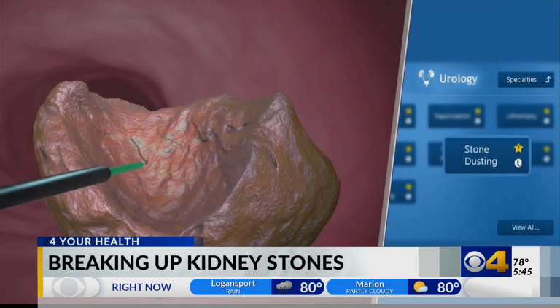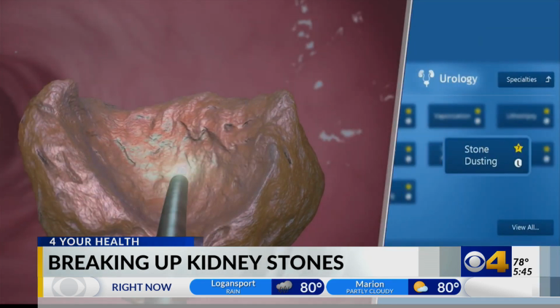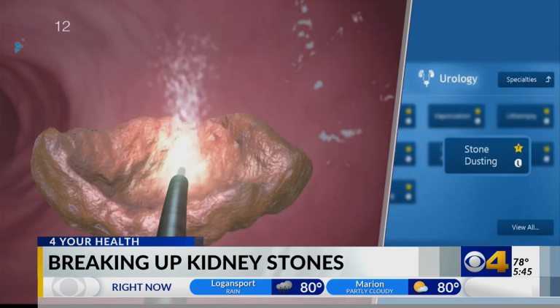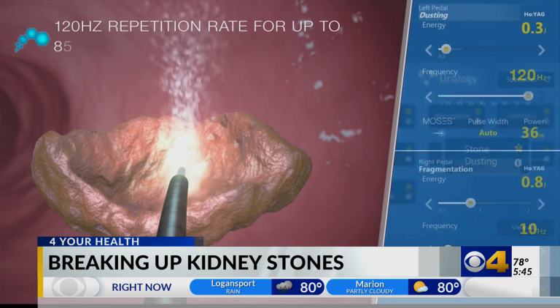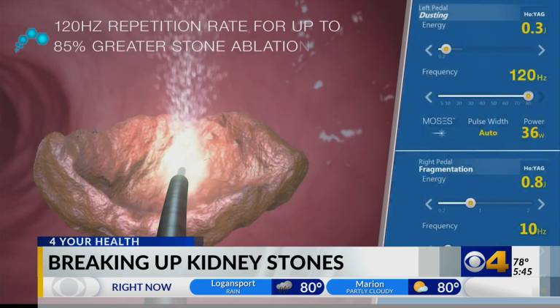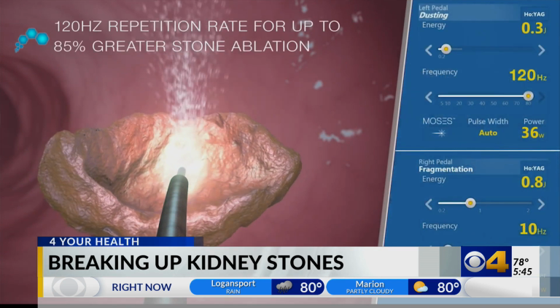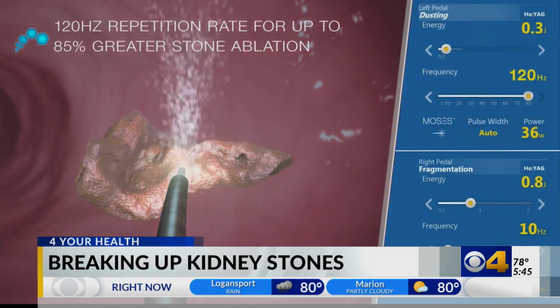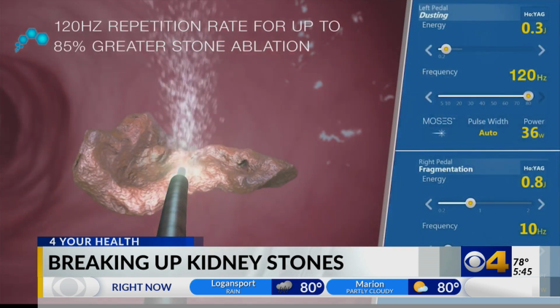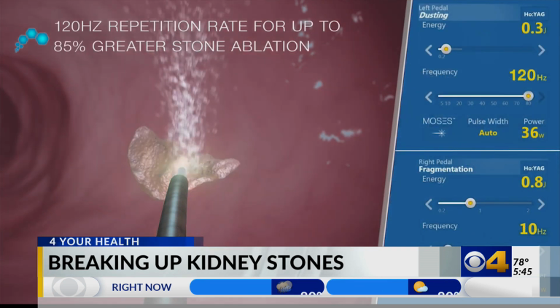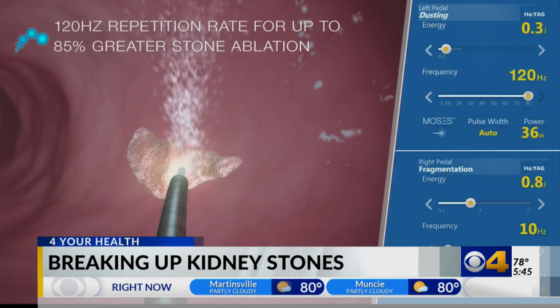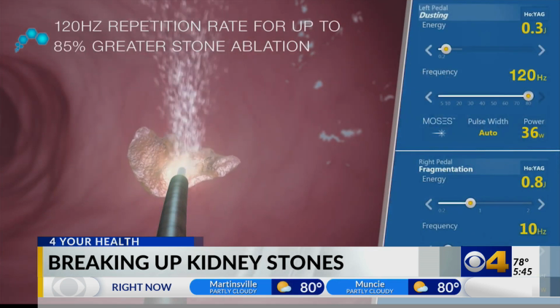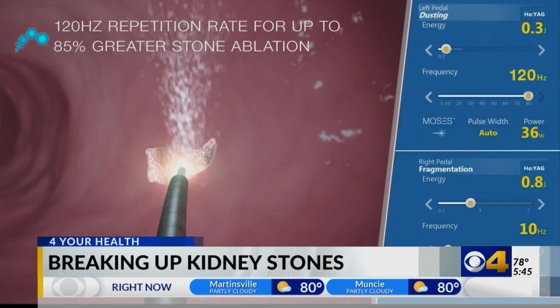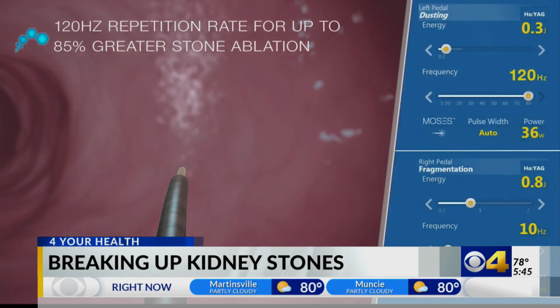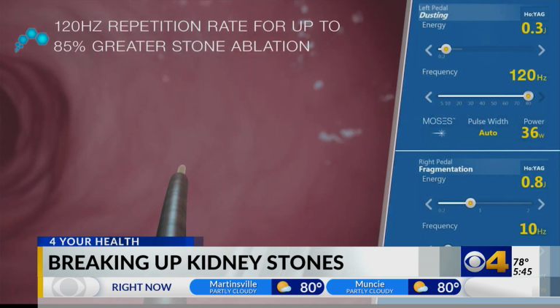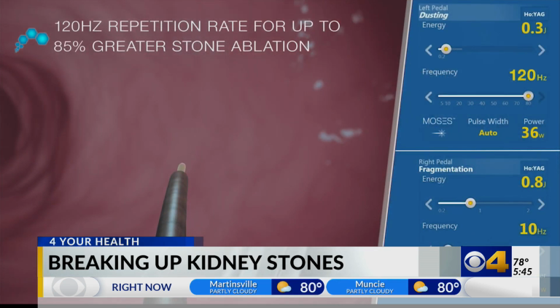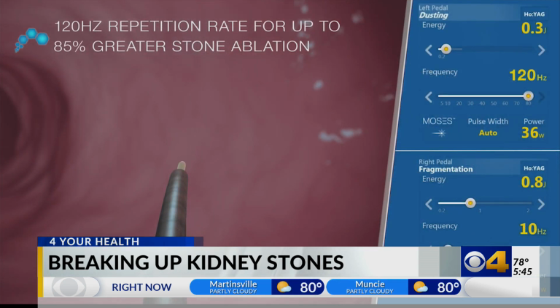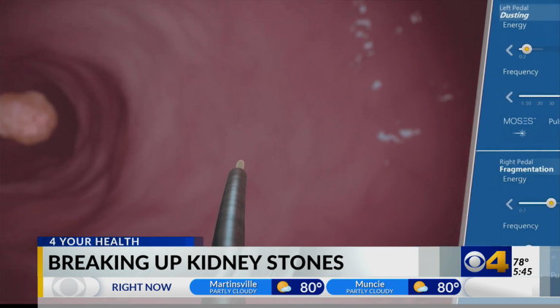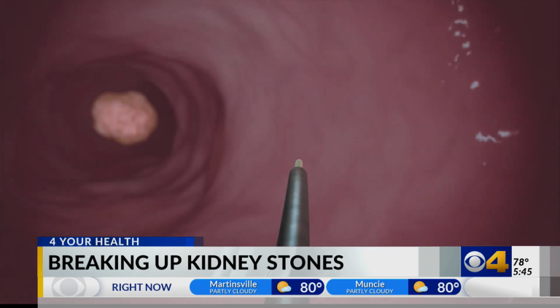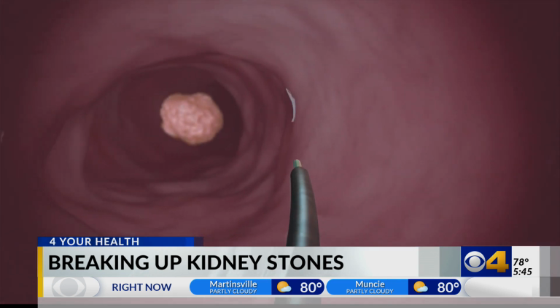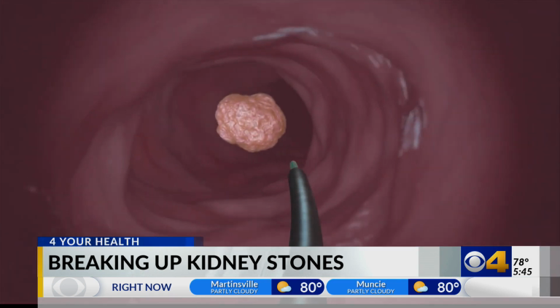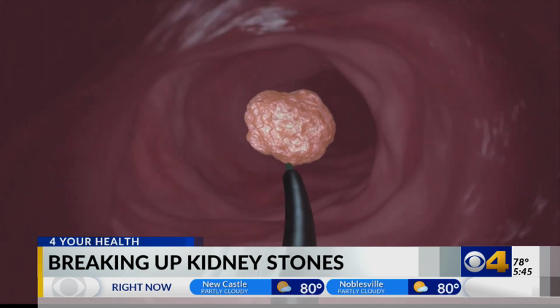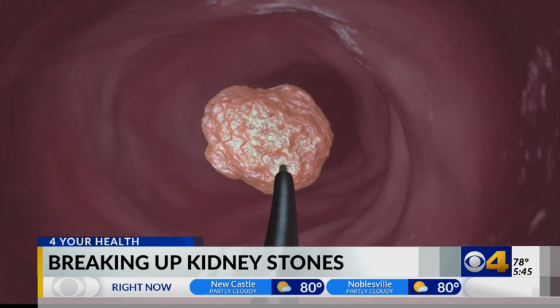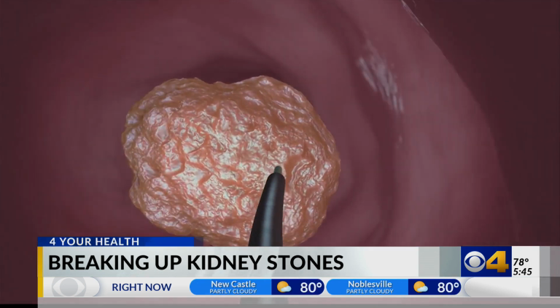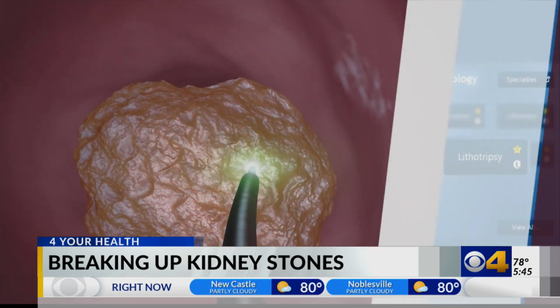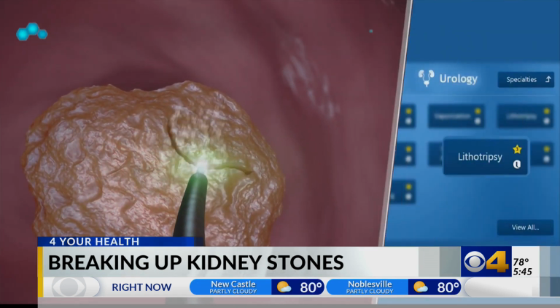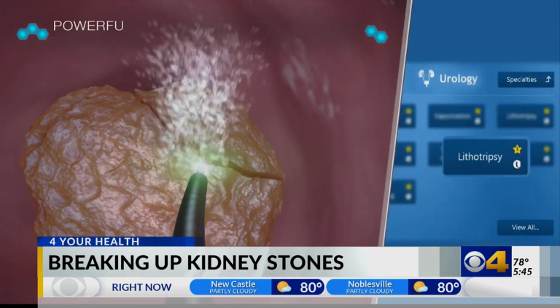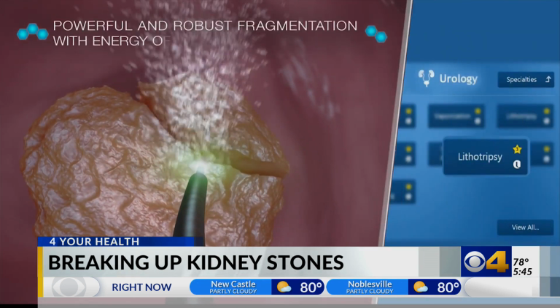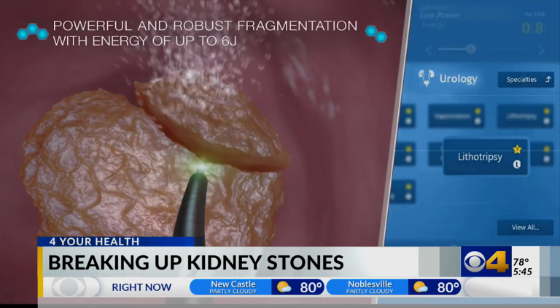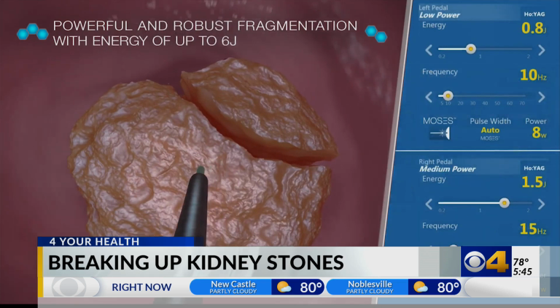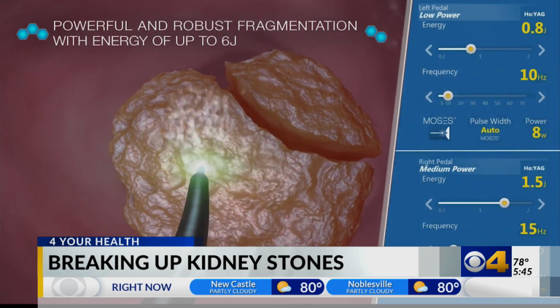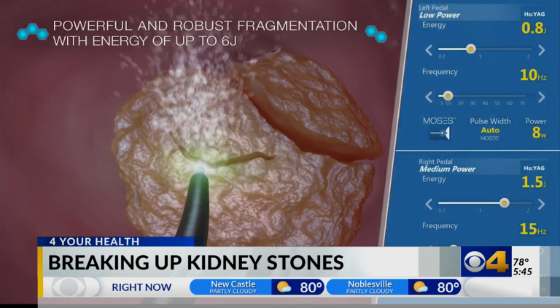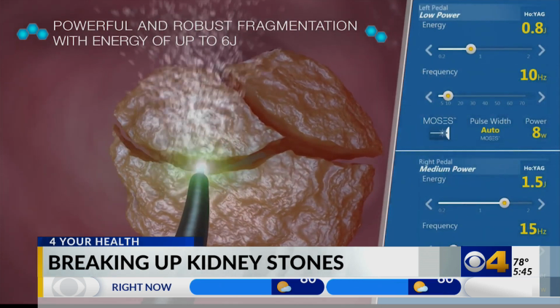But there's a new kind of technology called Moses that does a better job of breaking up the stones. Dr. Marcelino Rivera with IU Health says Moses is really like a chisel, but it's more precise, and he has better control of how it works.